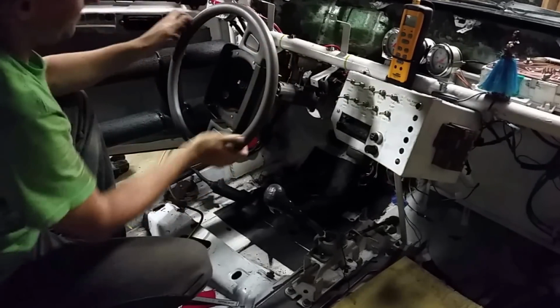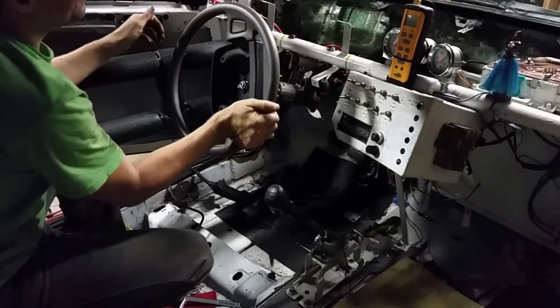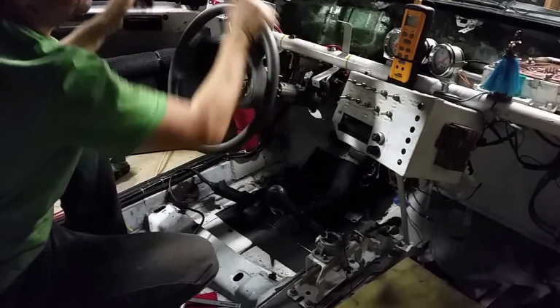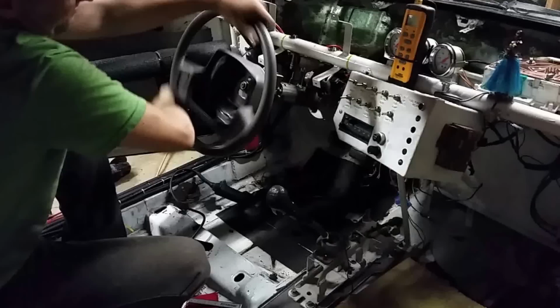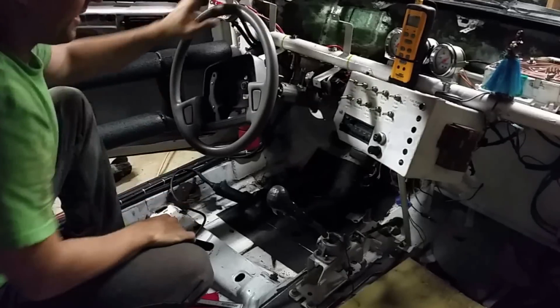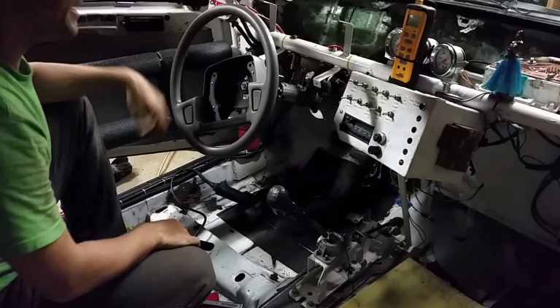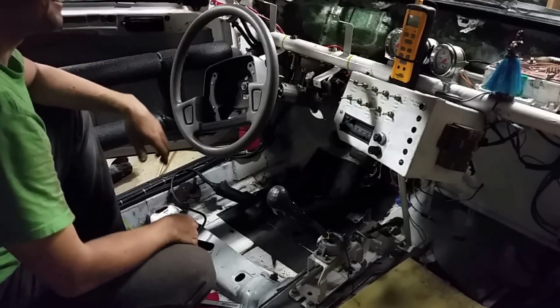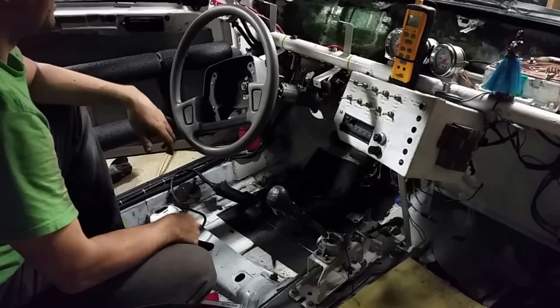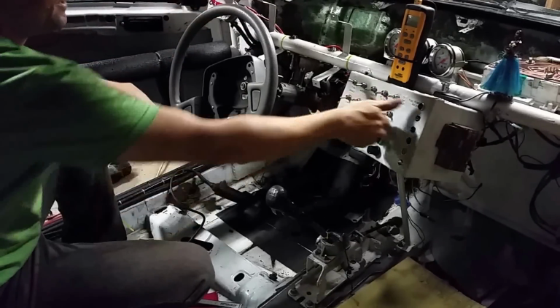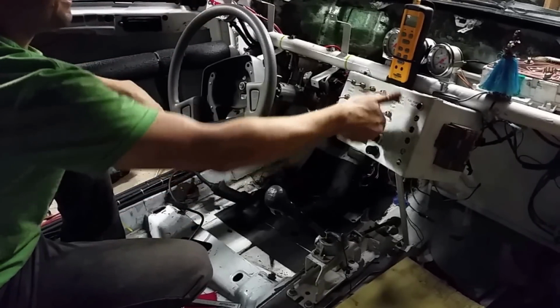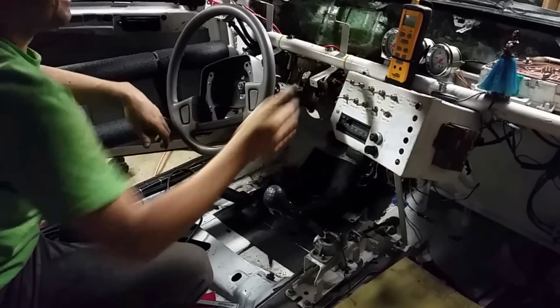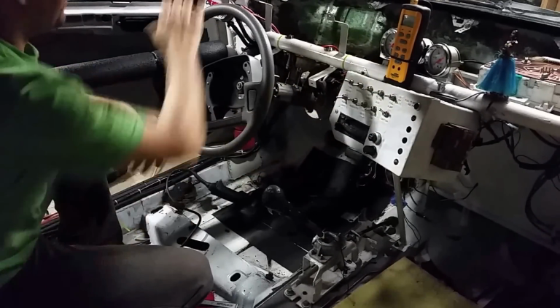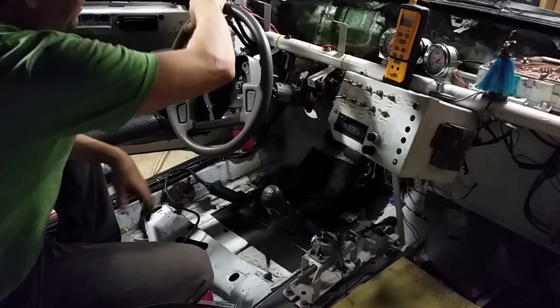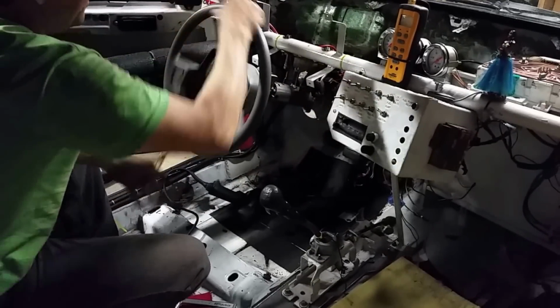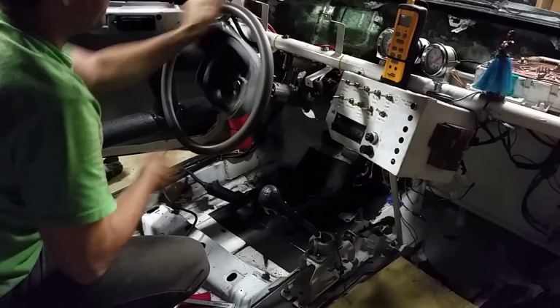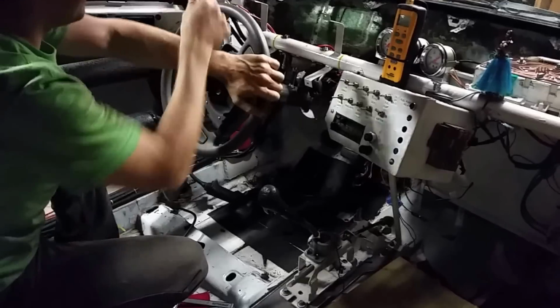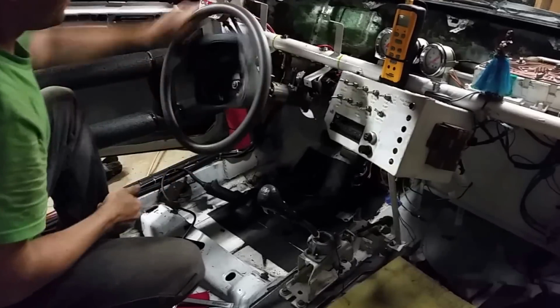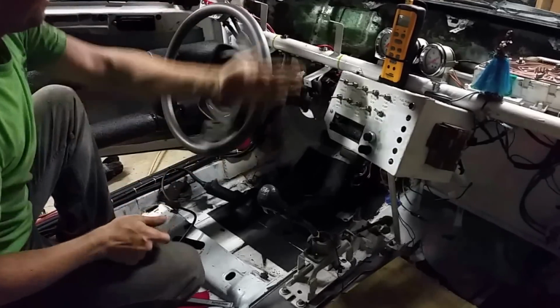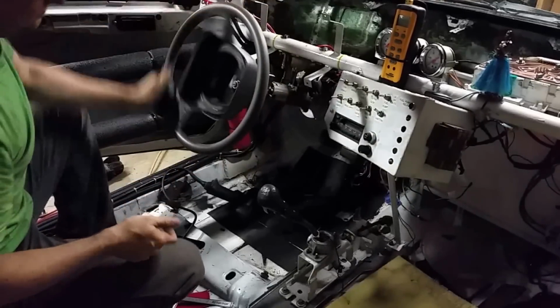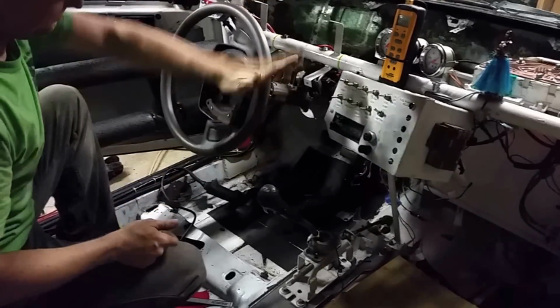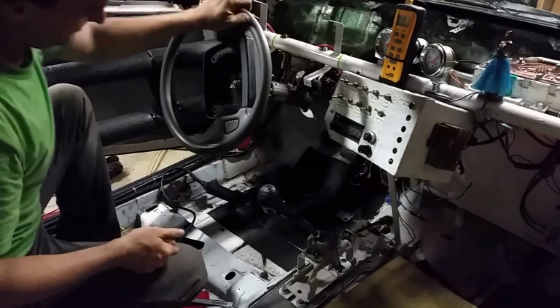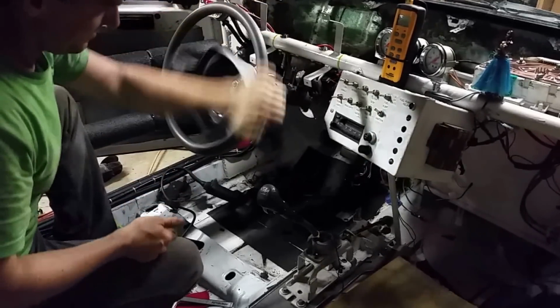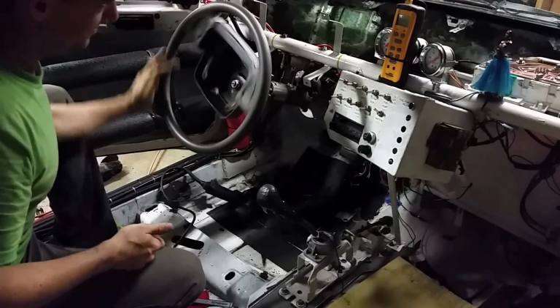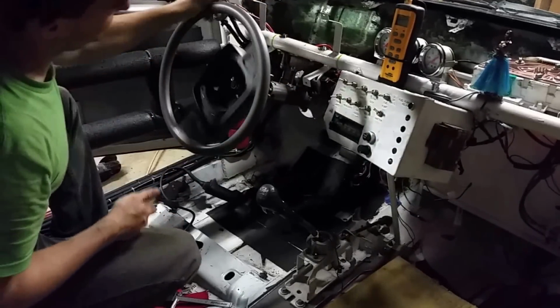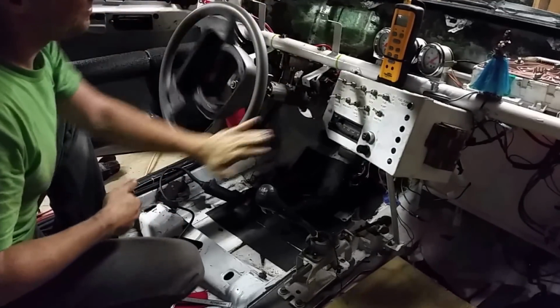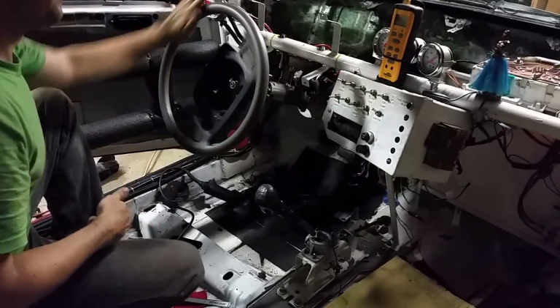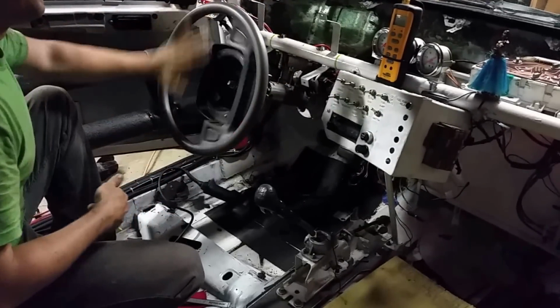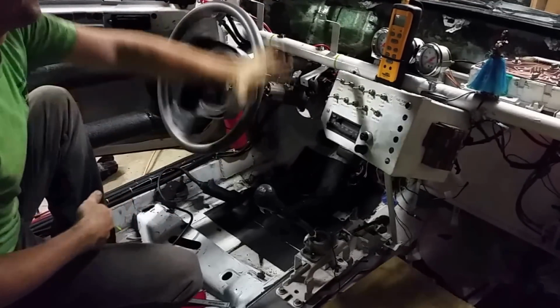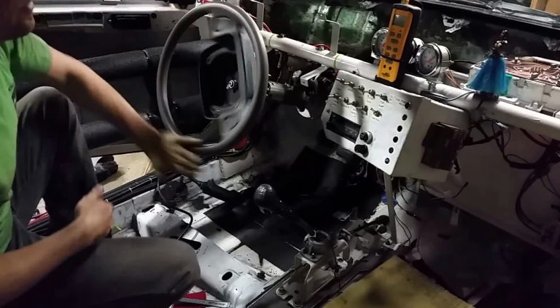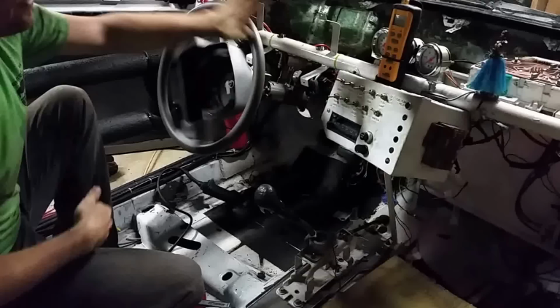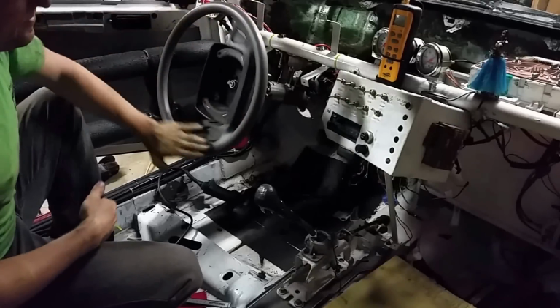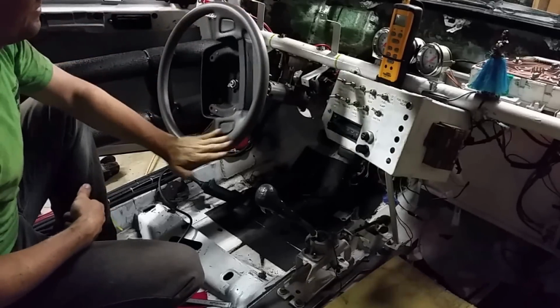So this sucks, right? Yeah. Go ahead and turn on the good stuff. There you go. The old gorilla hands there going lock to lock.